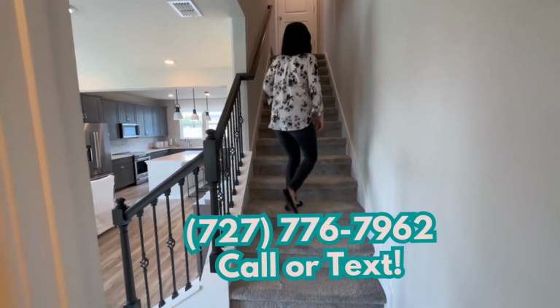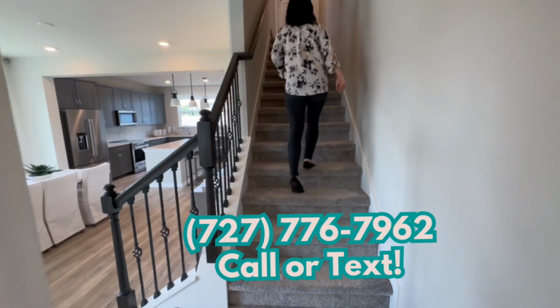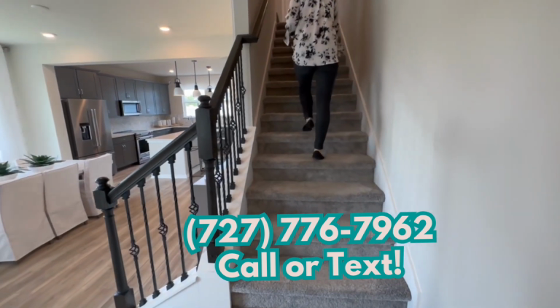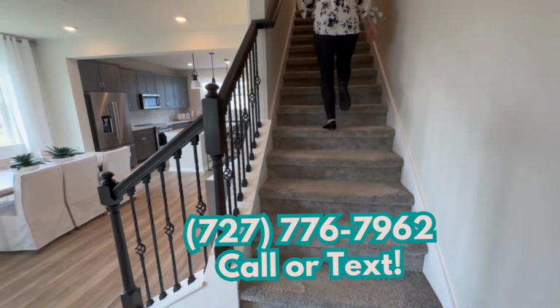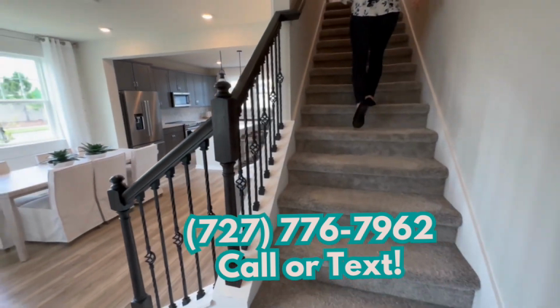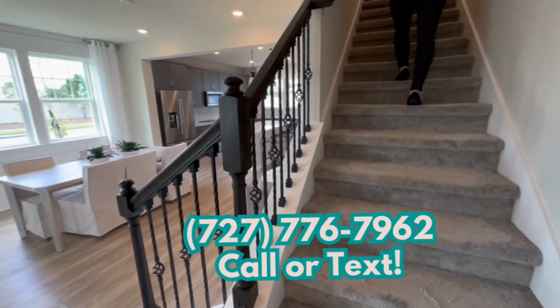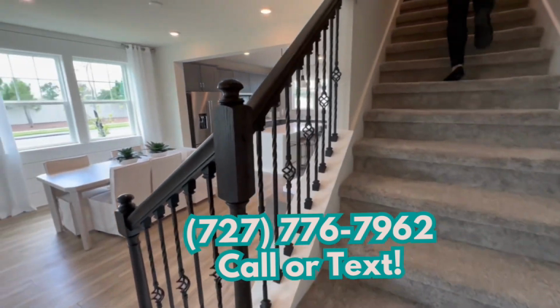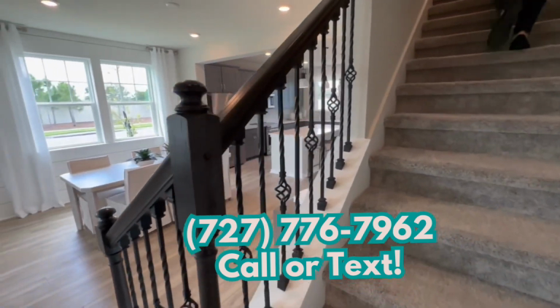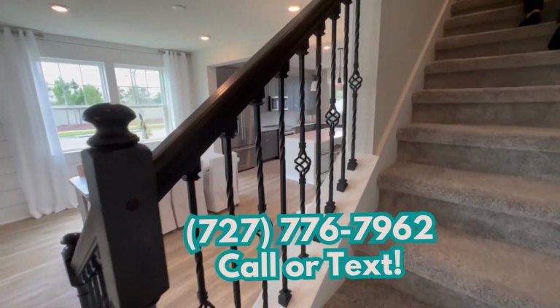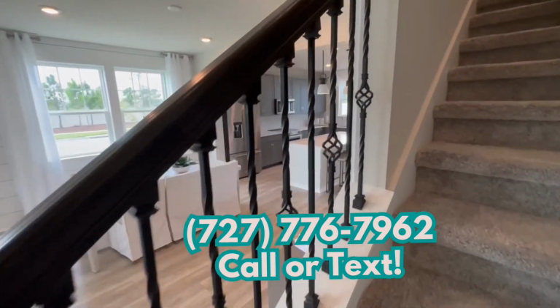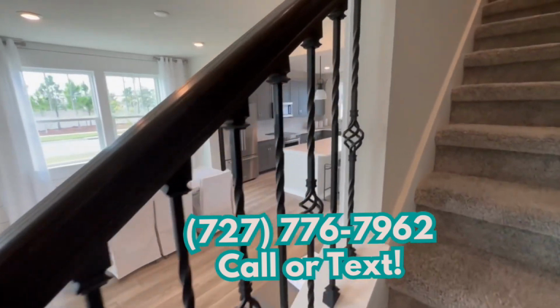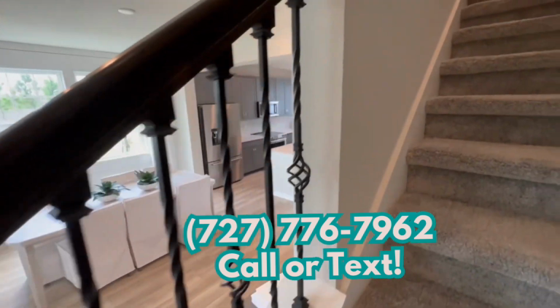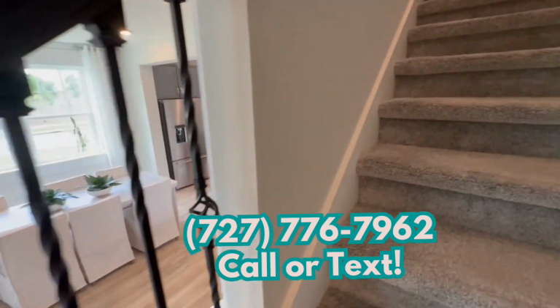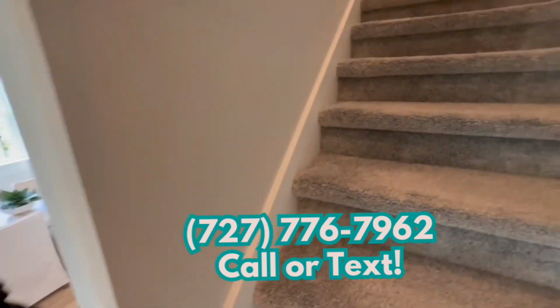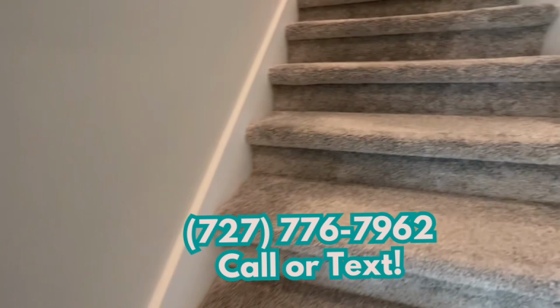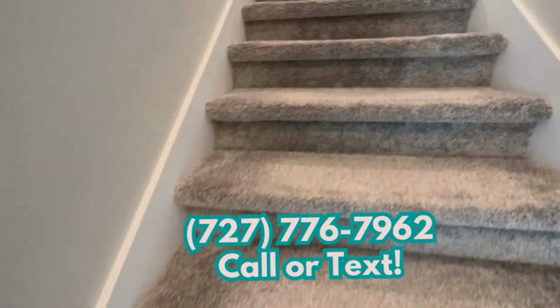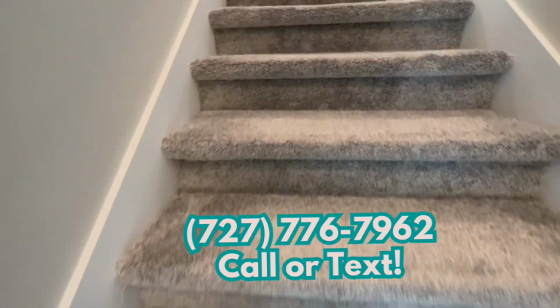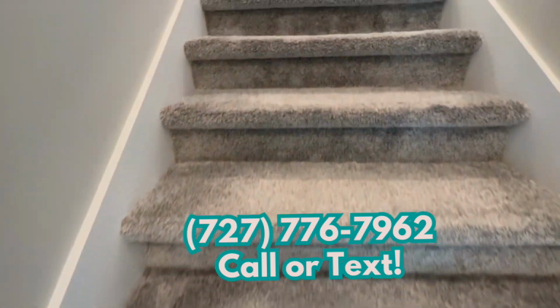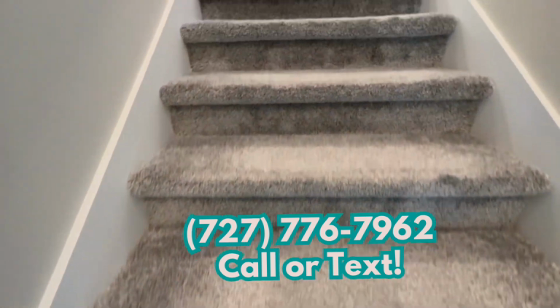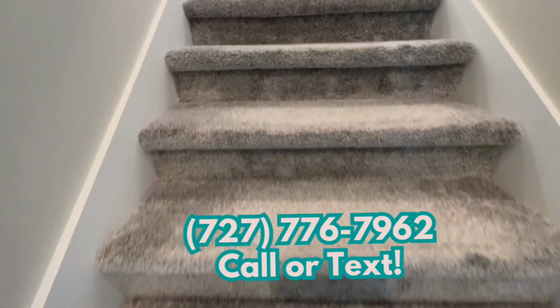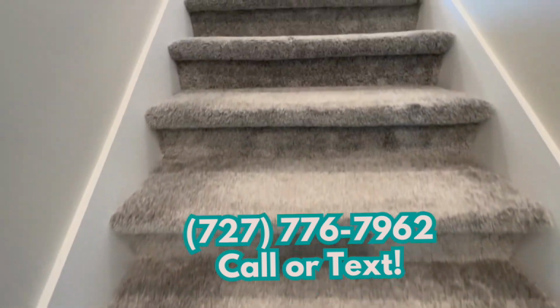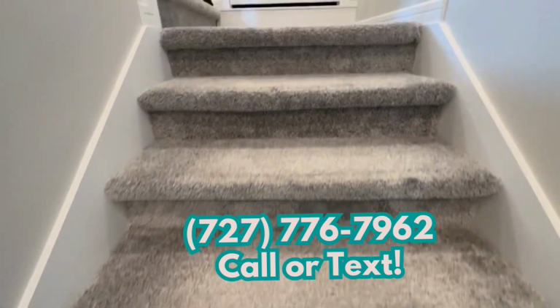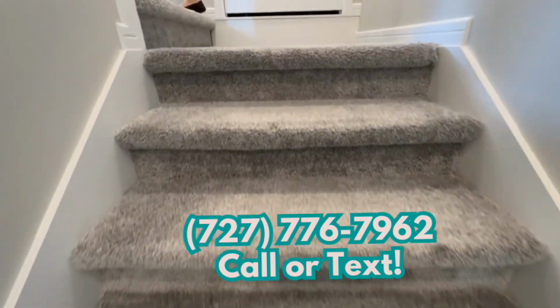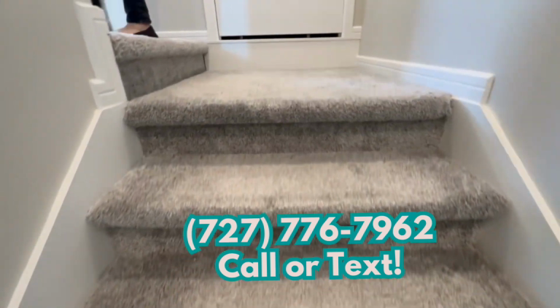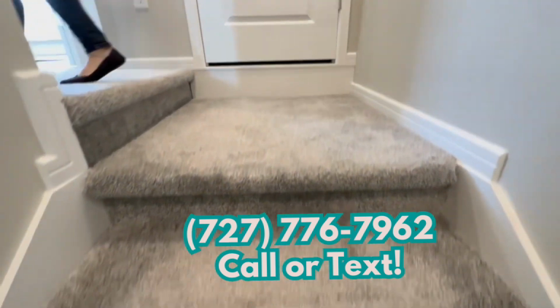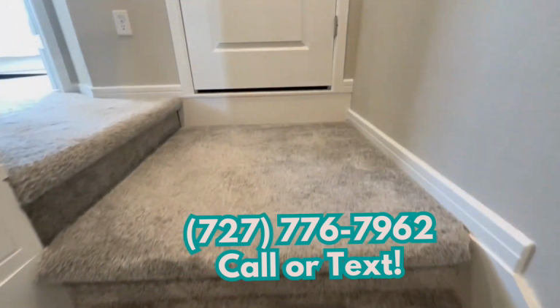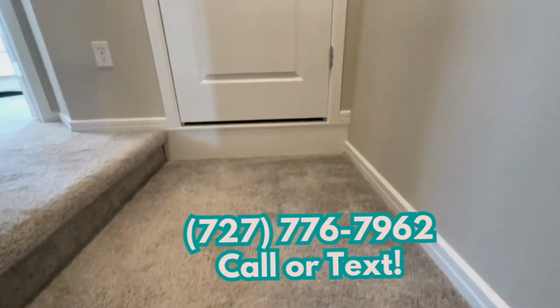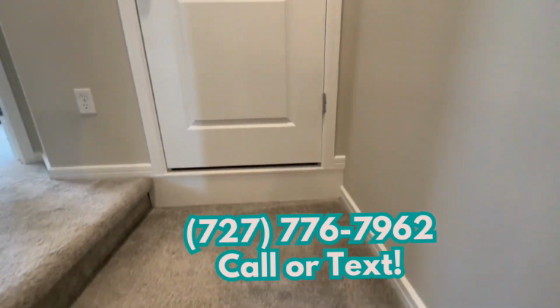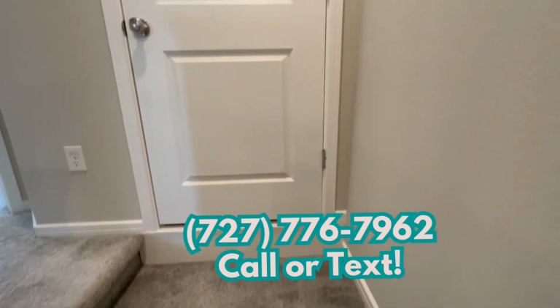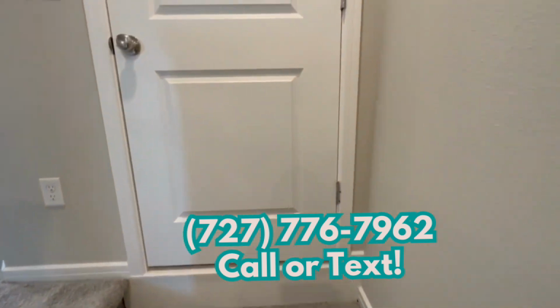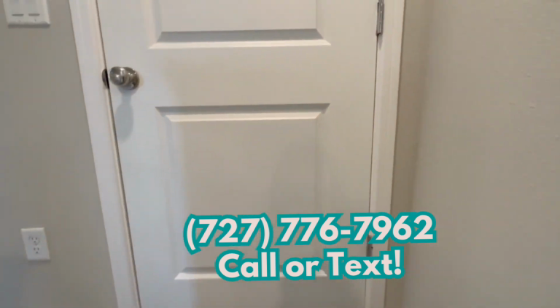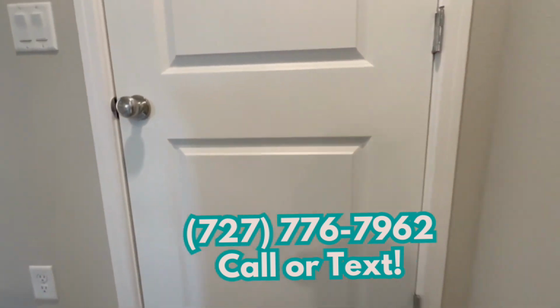I'll be sharing the starting price of this home a little bit later in this video. Just remember that new construction pricing changes constantly, so please reach out to me if you're watching this later and want to know the updated pricing.